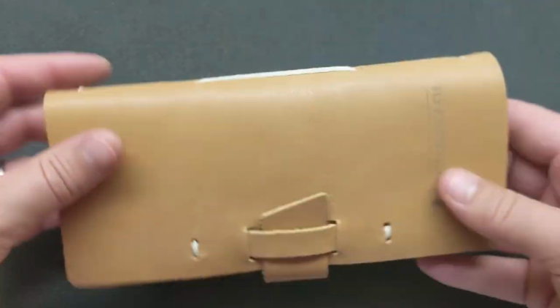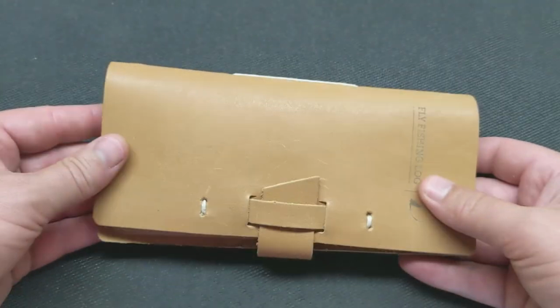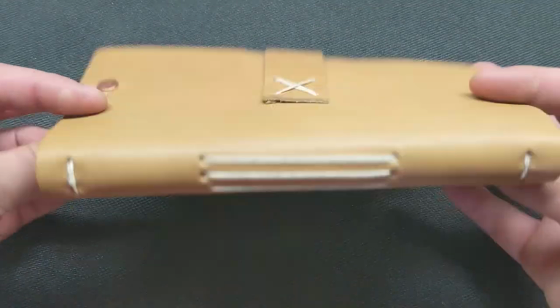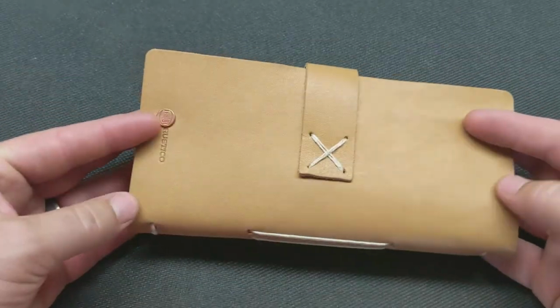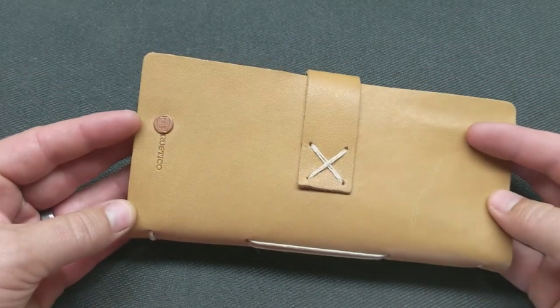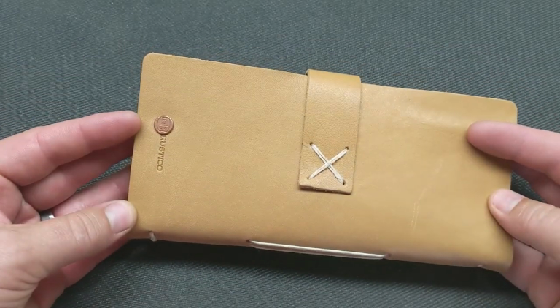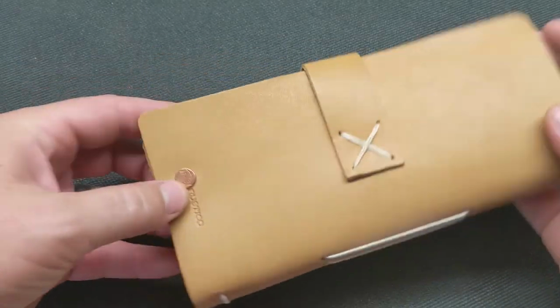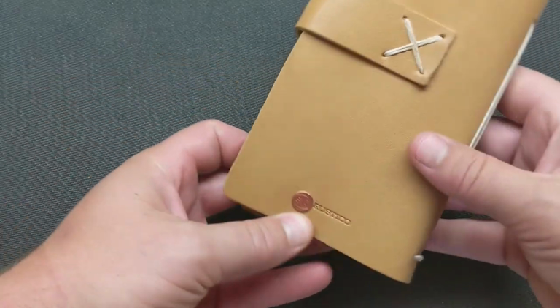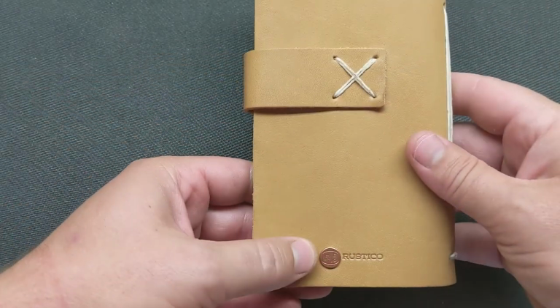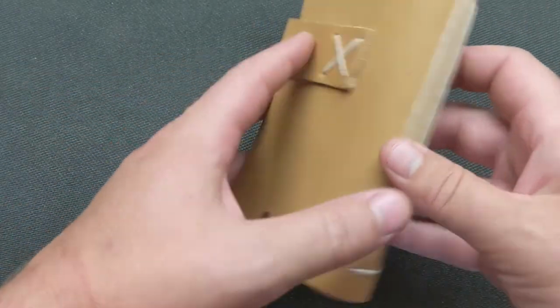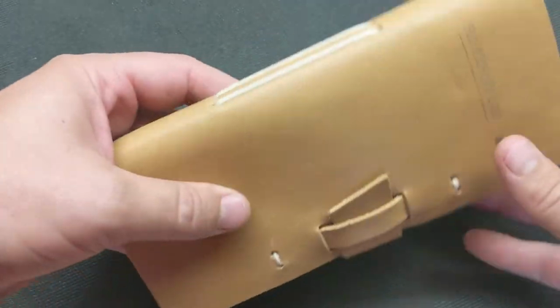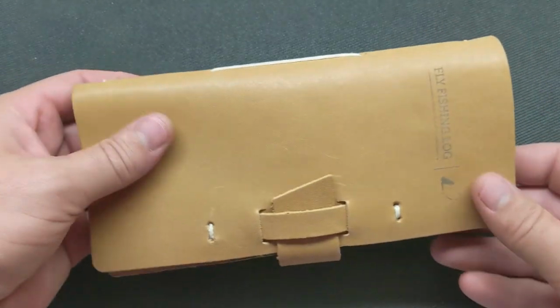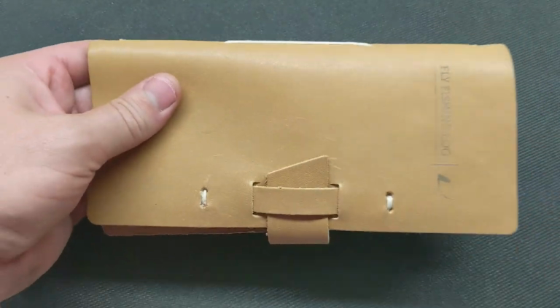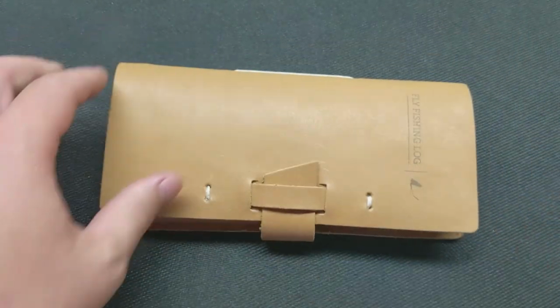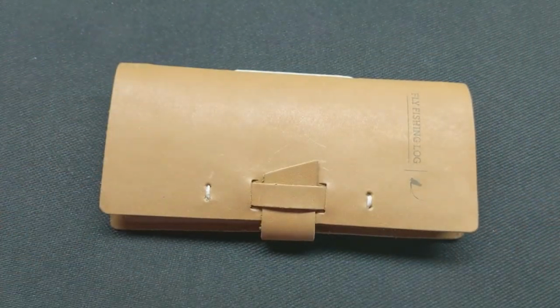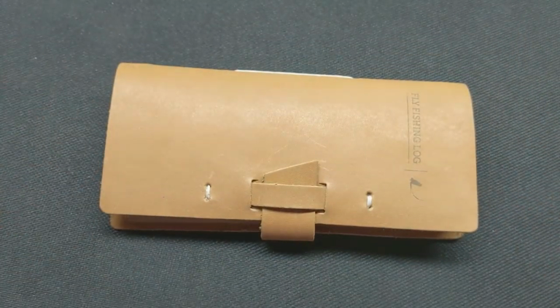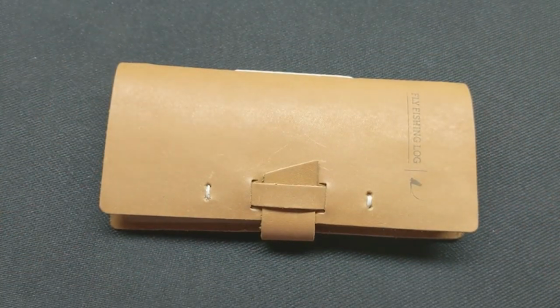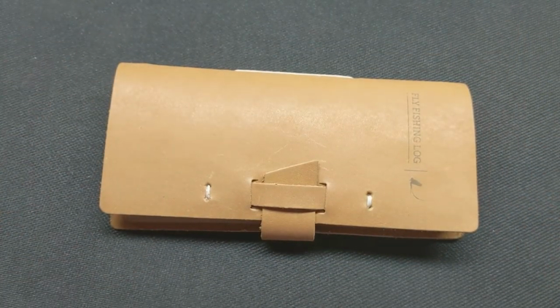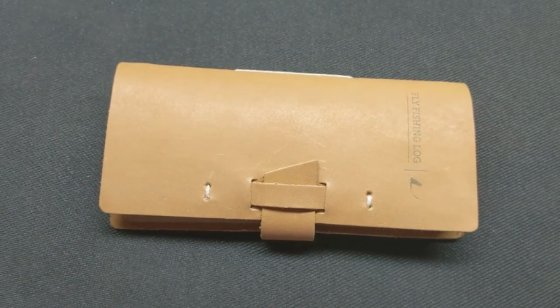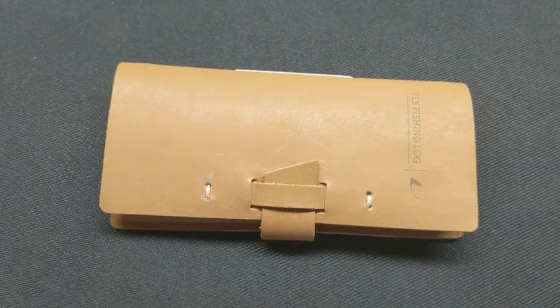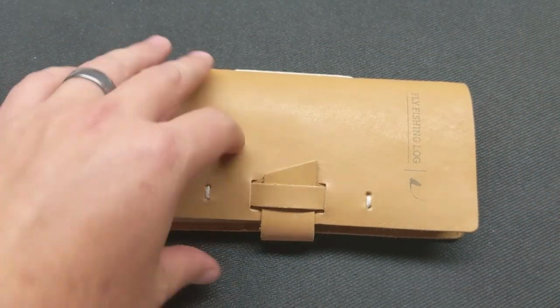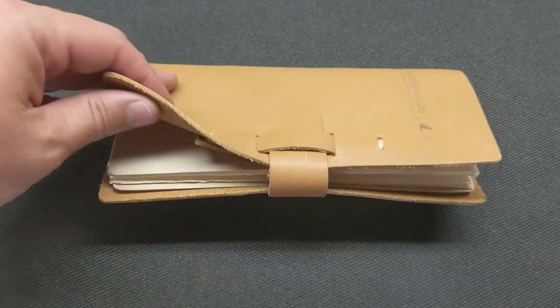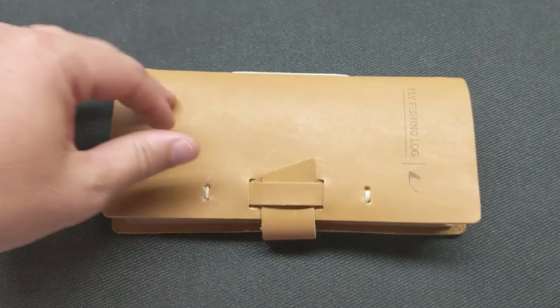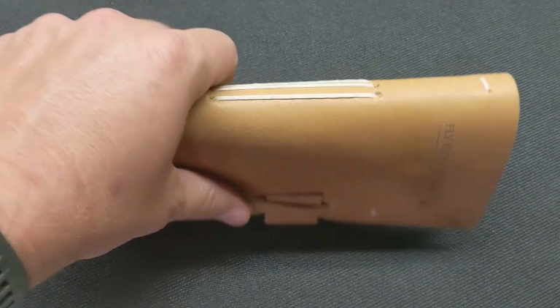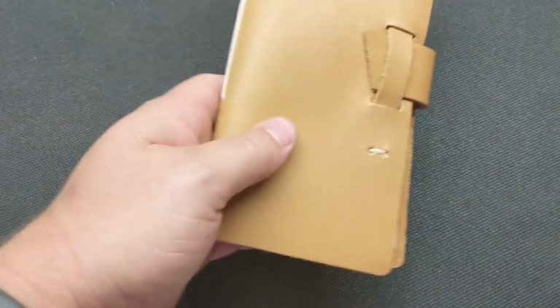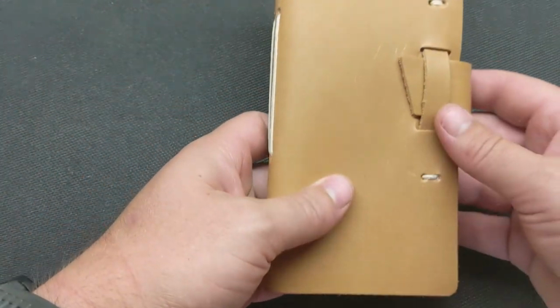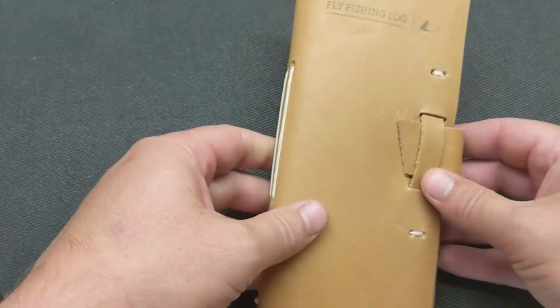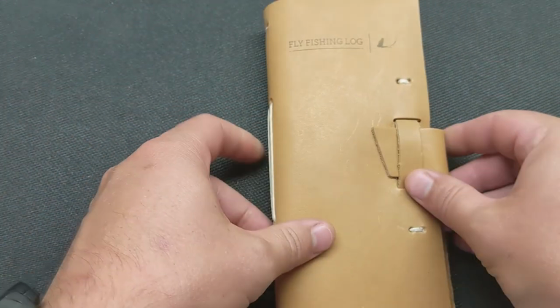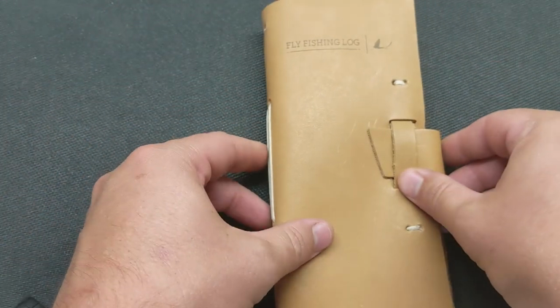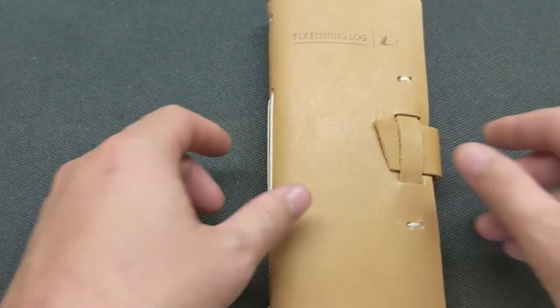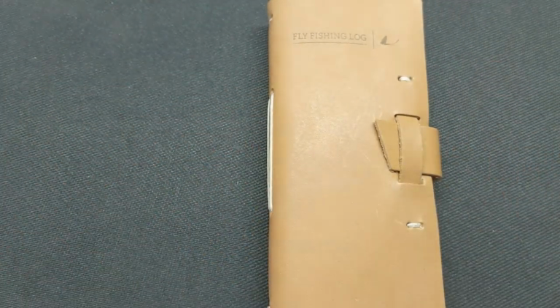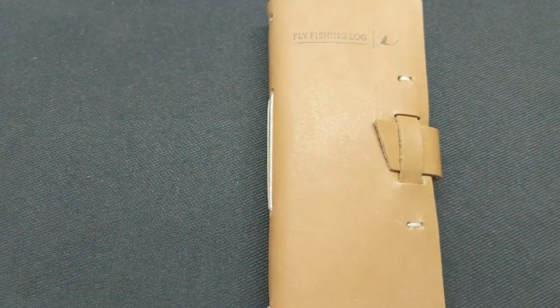This is a log book by Rustico. It's not cheap — this little guy right here was like 40 bucks — but it is all leather and it looks like it's going to be pretty durable. Let's take a look at it.